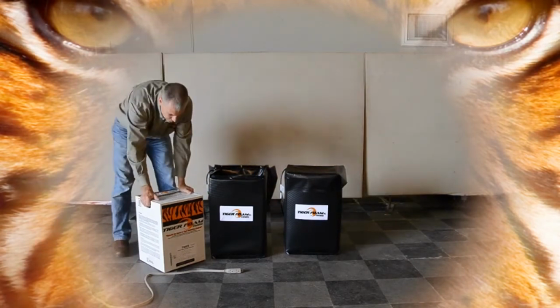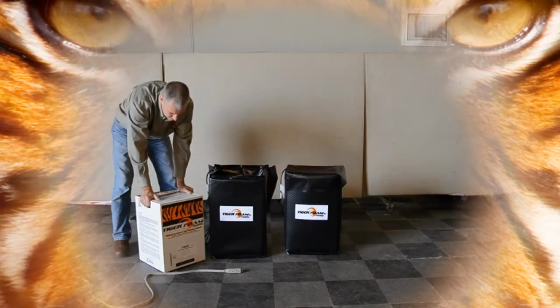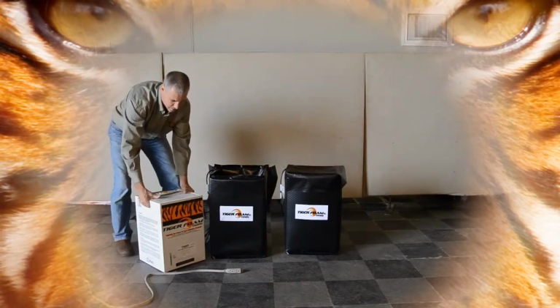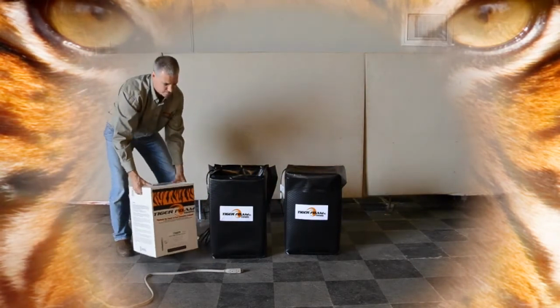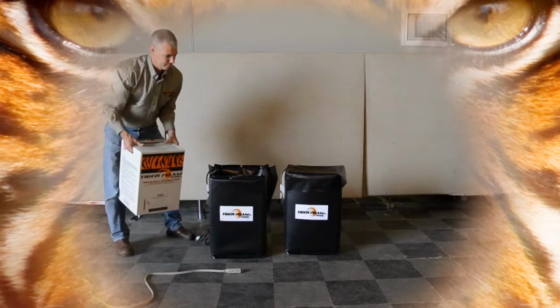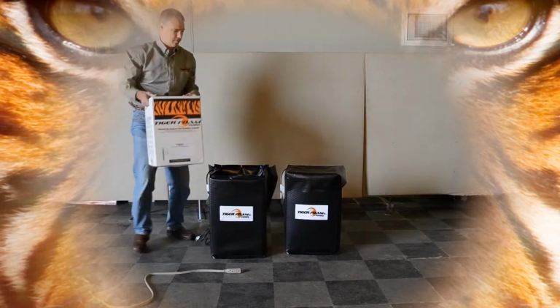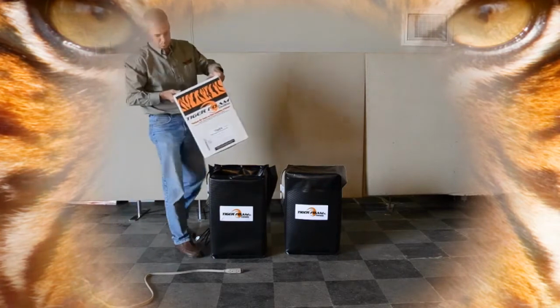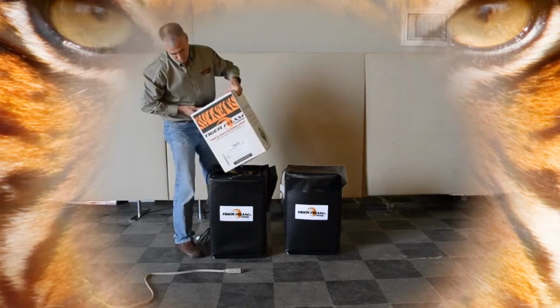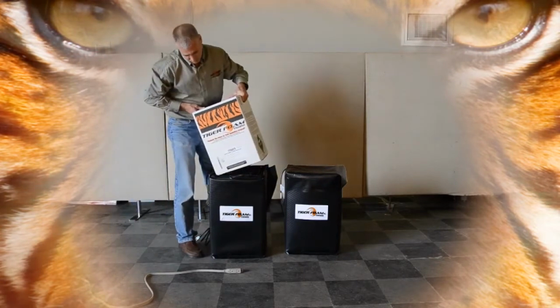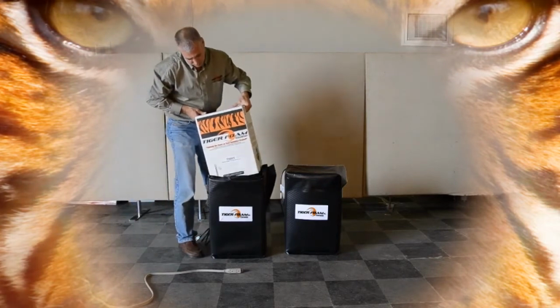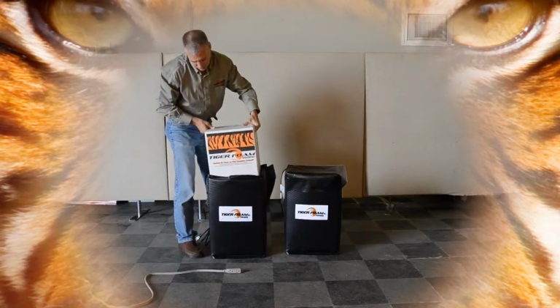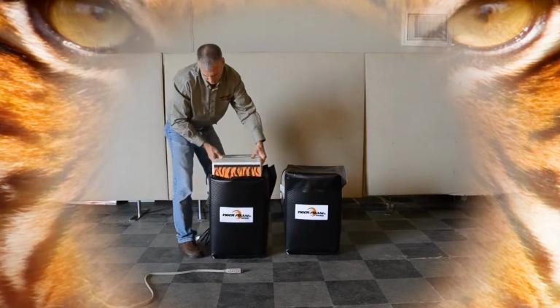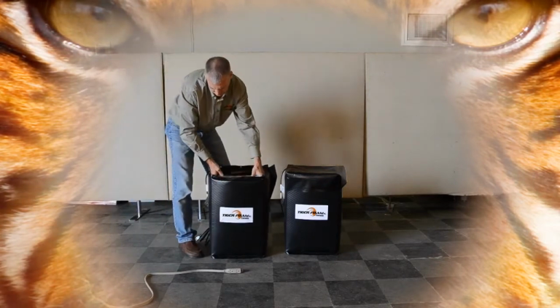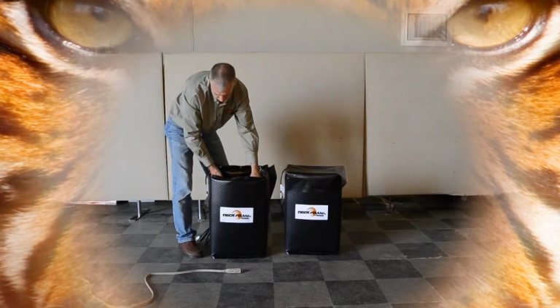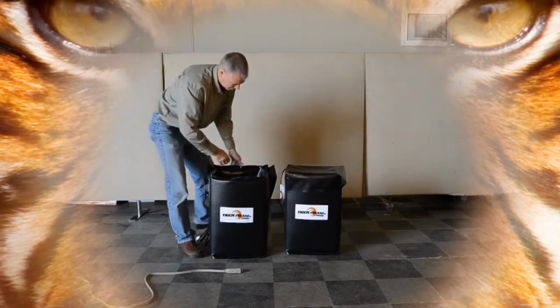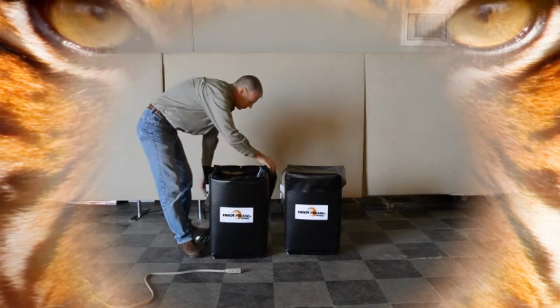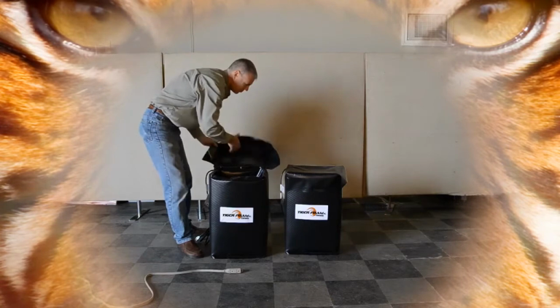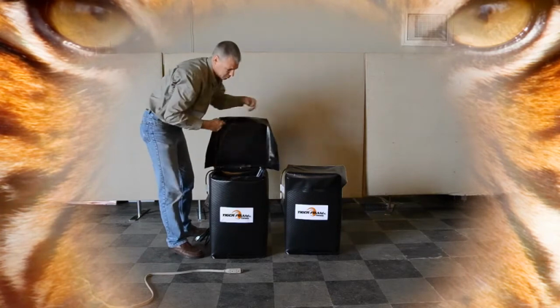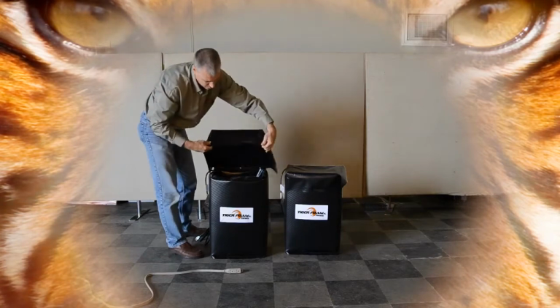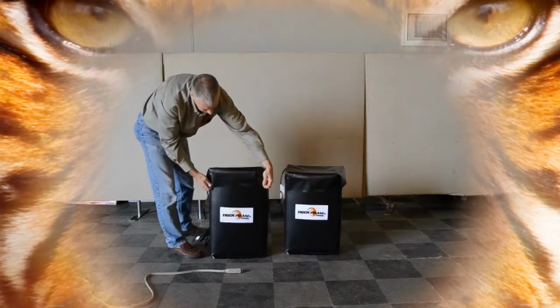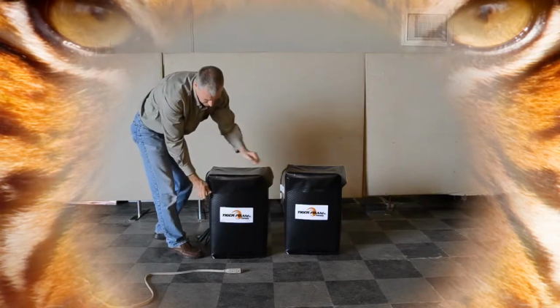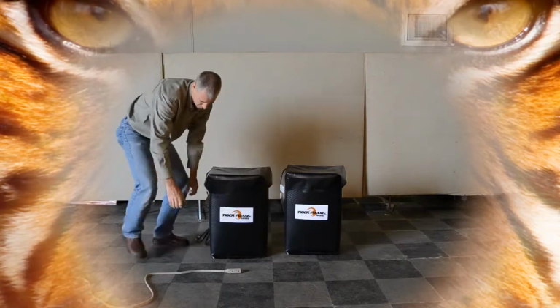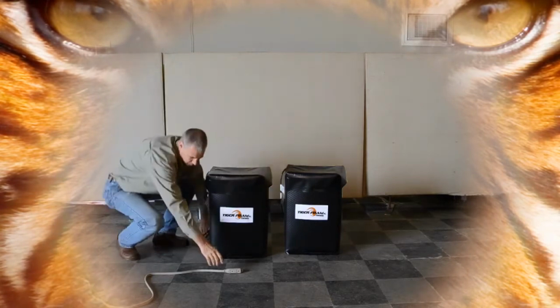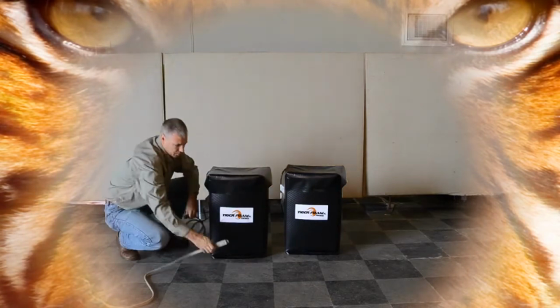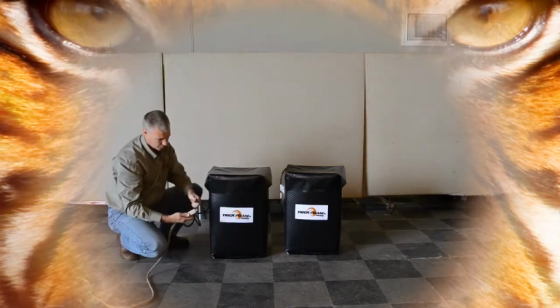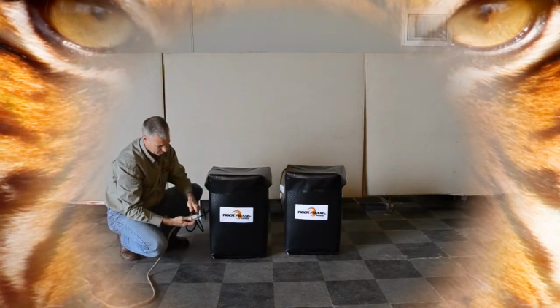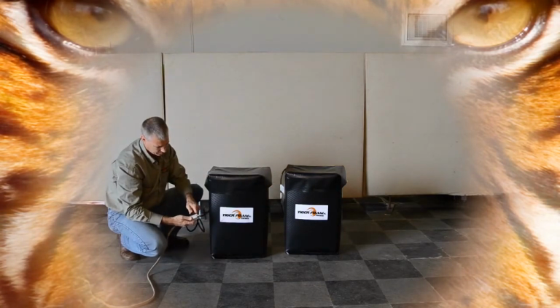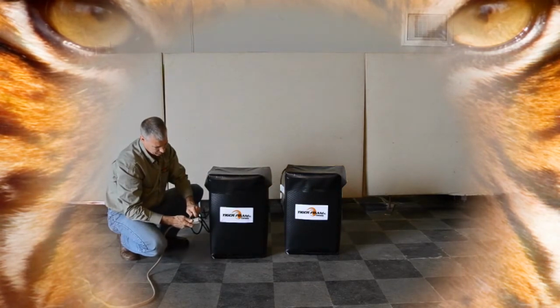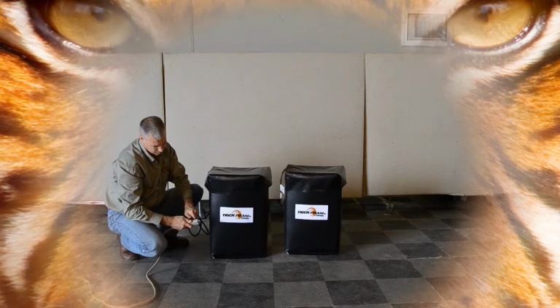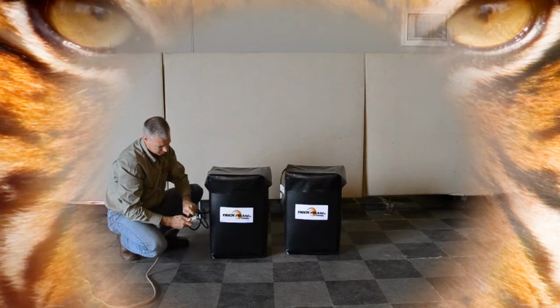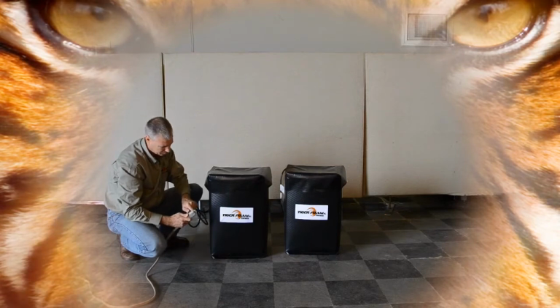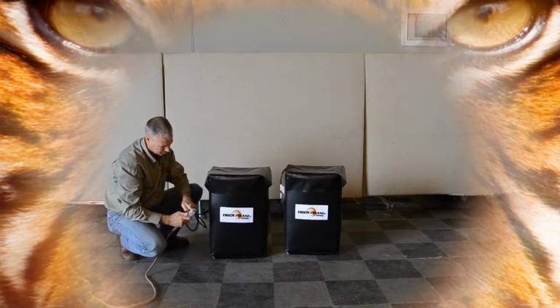You can get creative by placing your tanks in a hot tub for thirty minutes and wrapping a towel to hold in the heat, or you can do it the right way with Tiger Foam tank warmers, which are designed to keep Tiger Foam at the optimal temperature for your application.